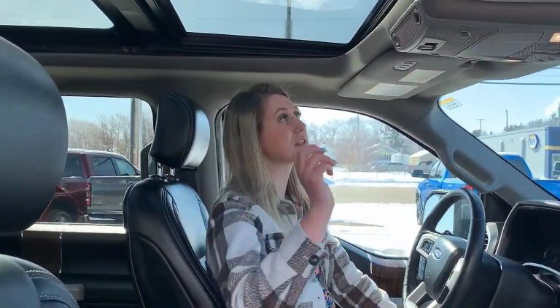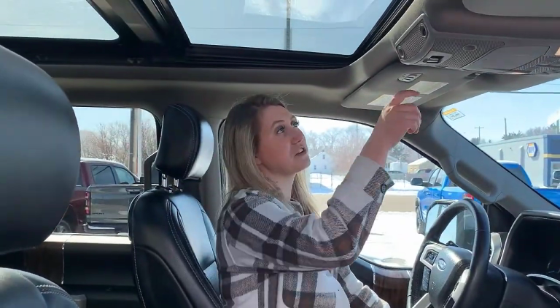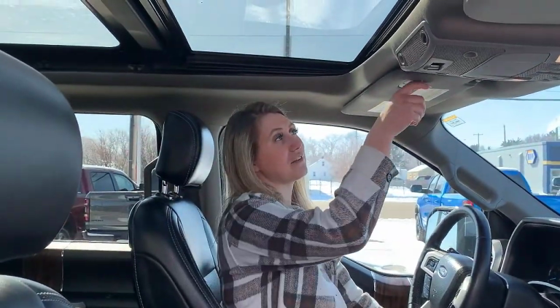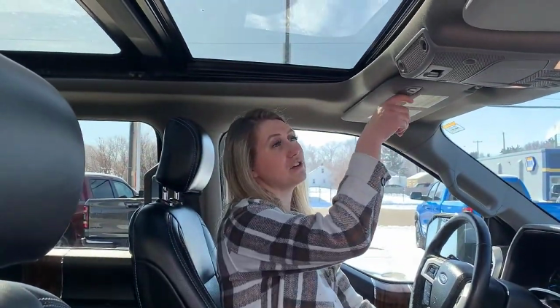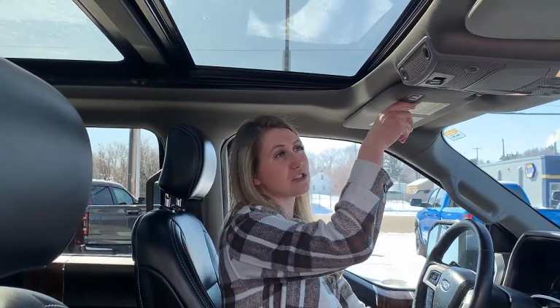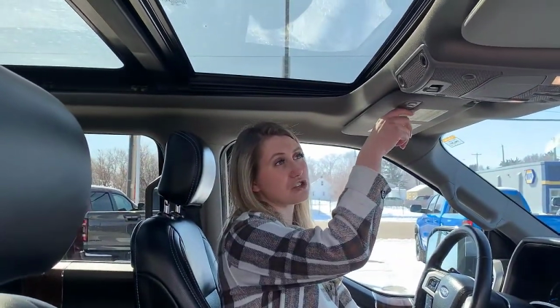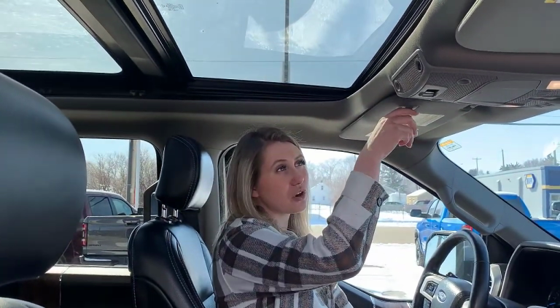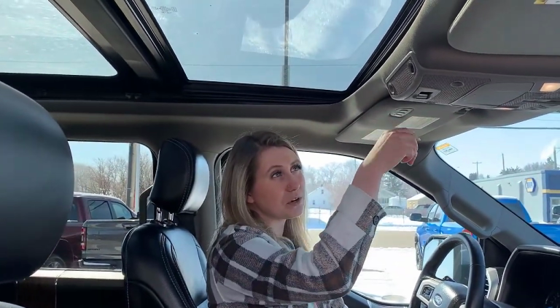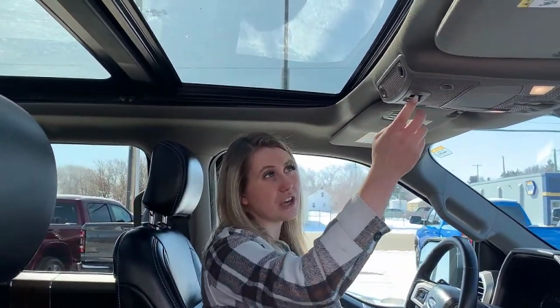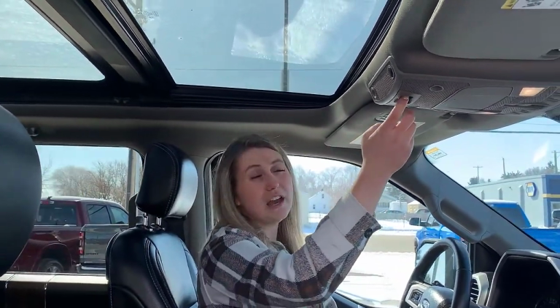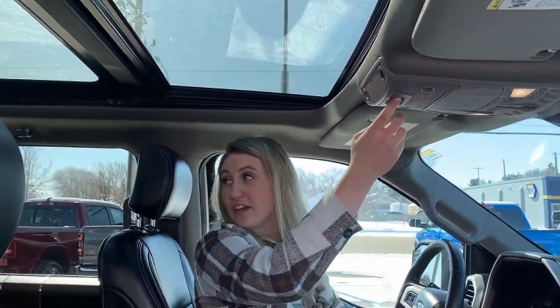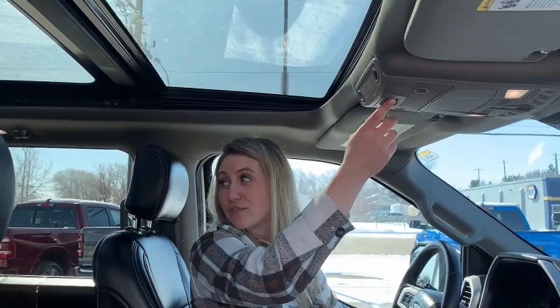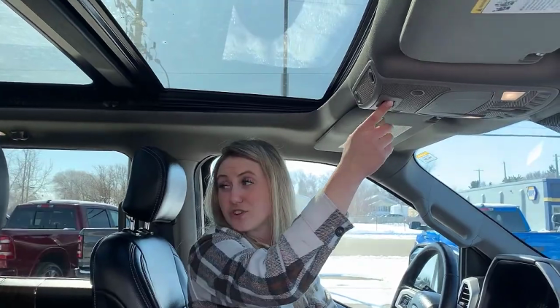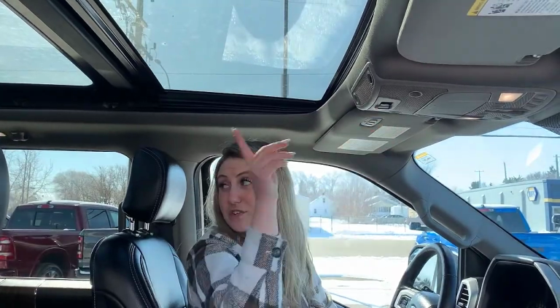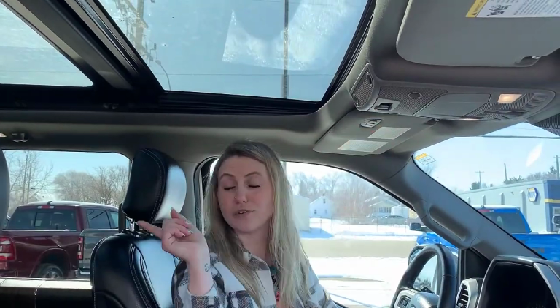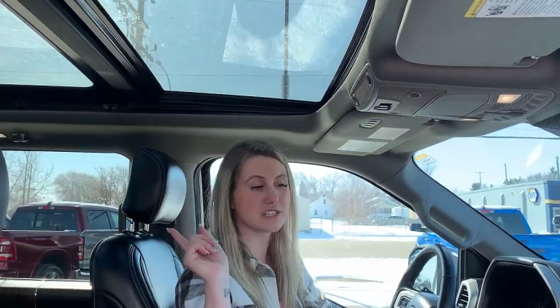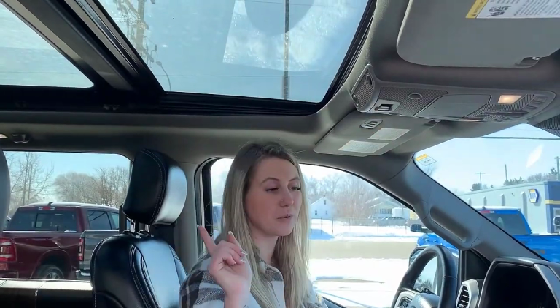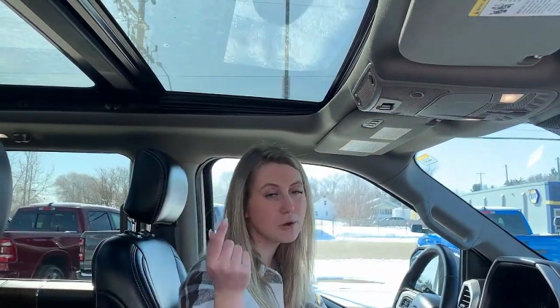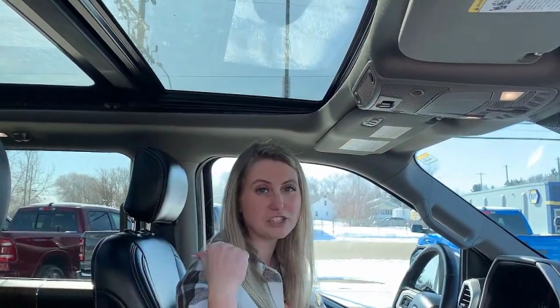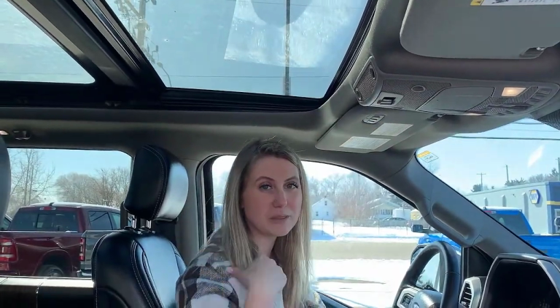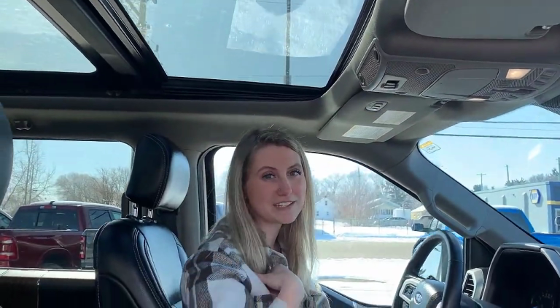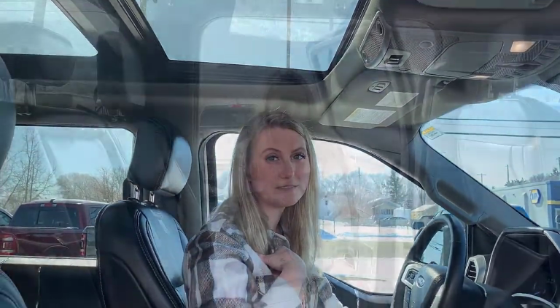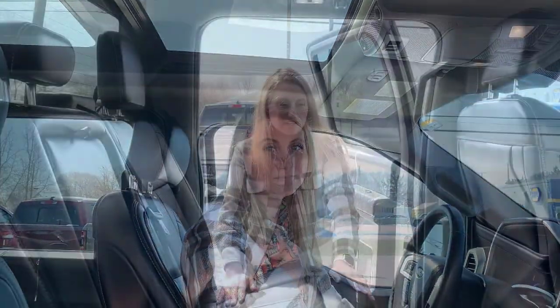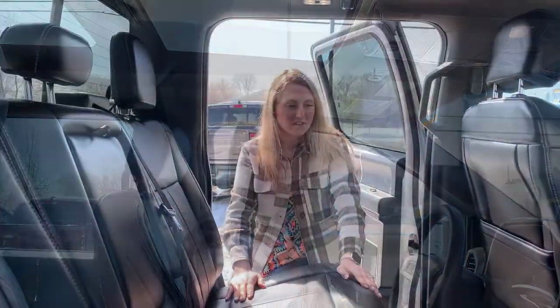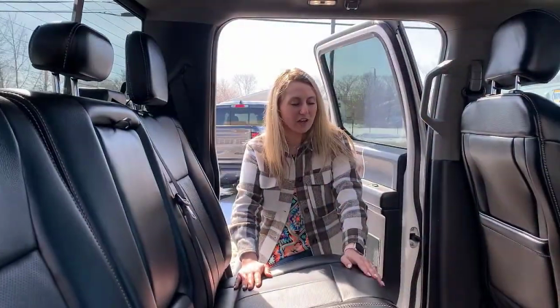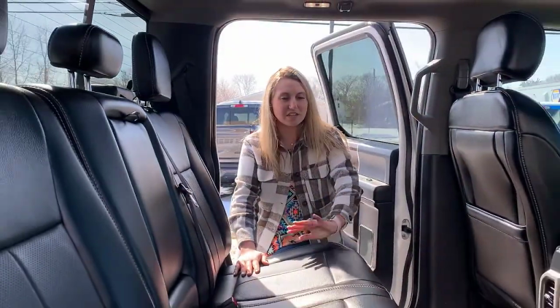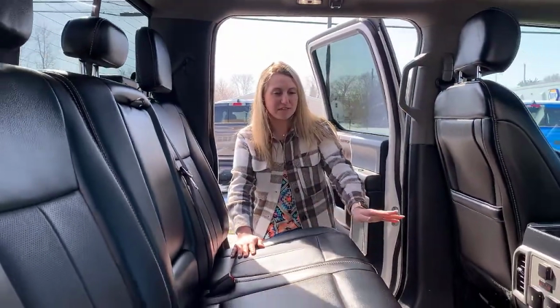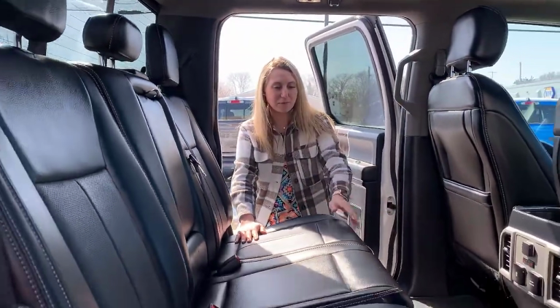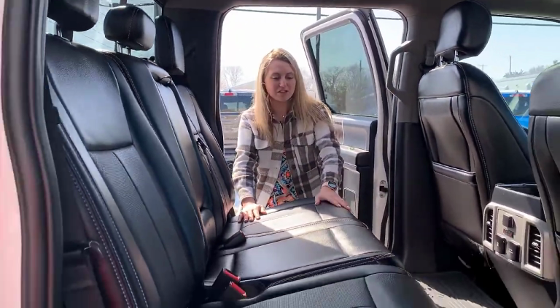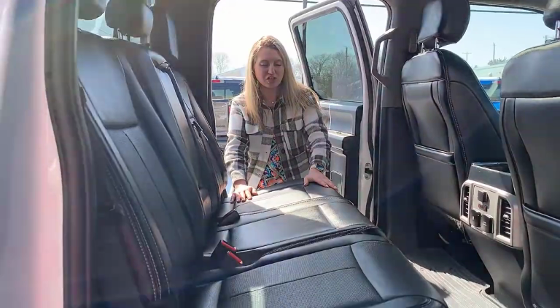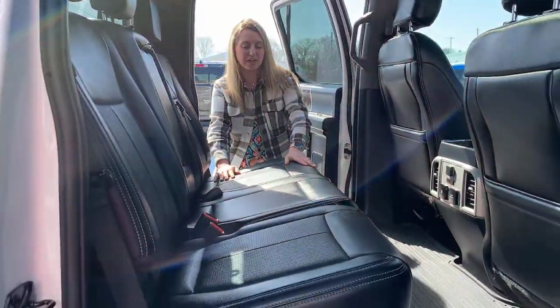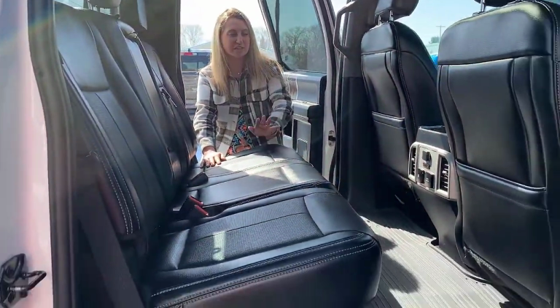Looking up in the truck, you have a full panoramic sunroof. You have your universal garage door opener here, and then you have the controls for your rear slider window. In the back seat you have tons of space for your passengers.